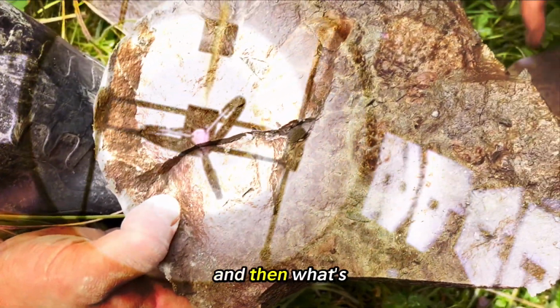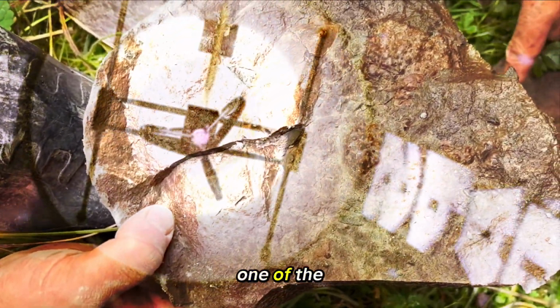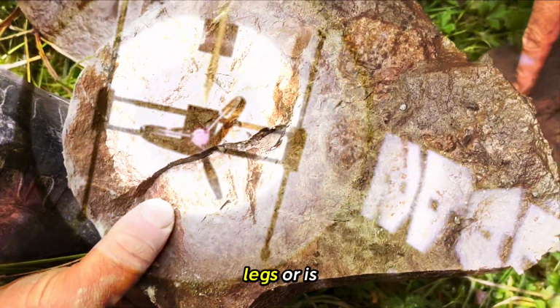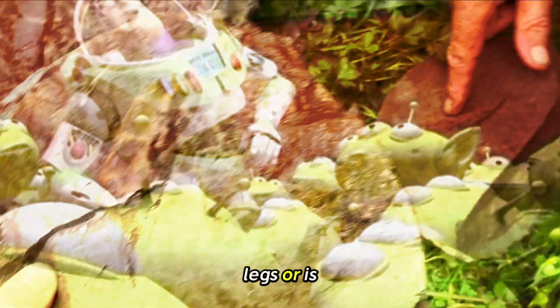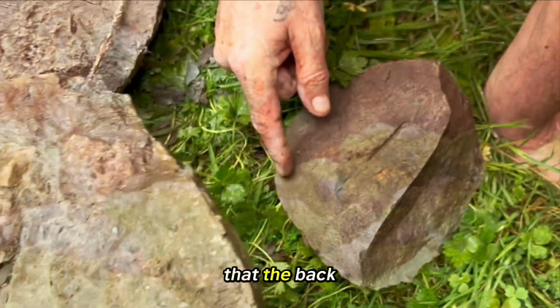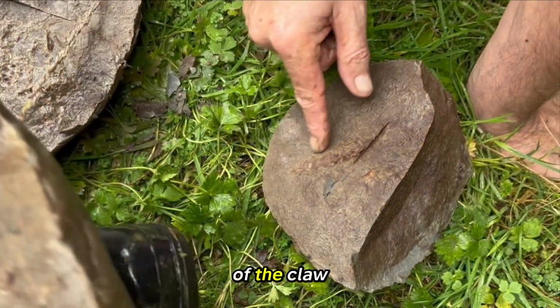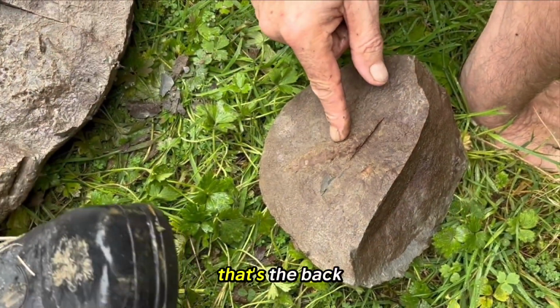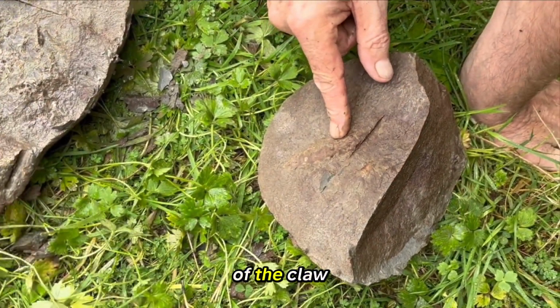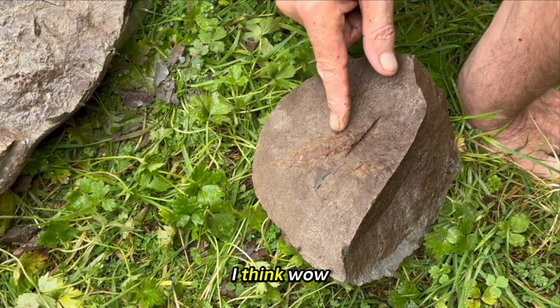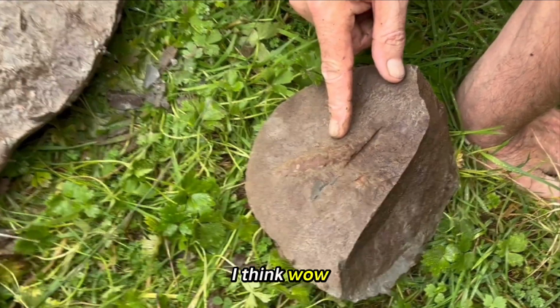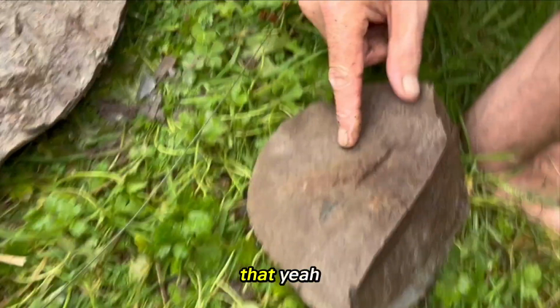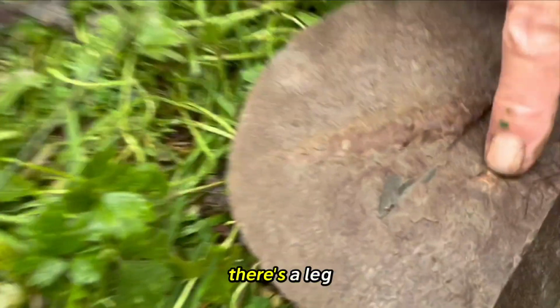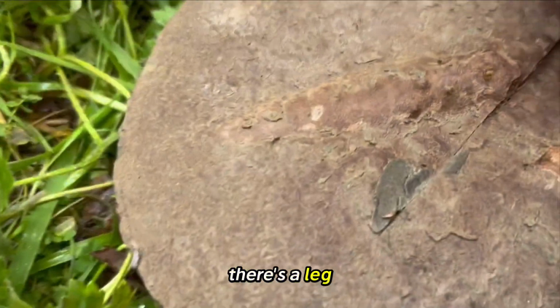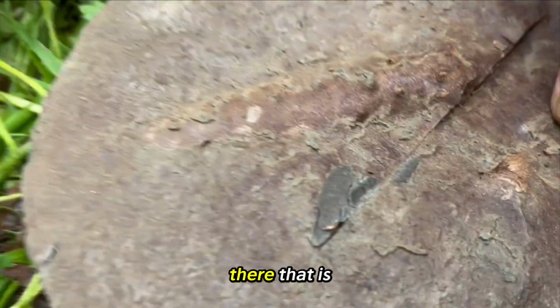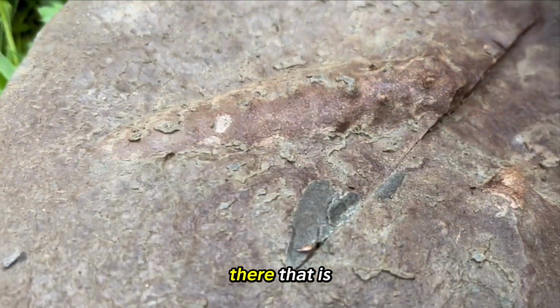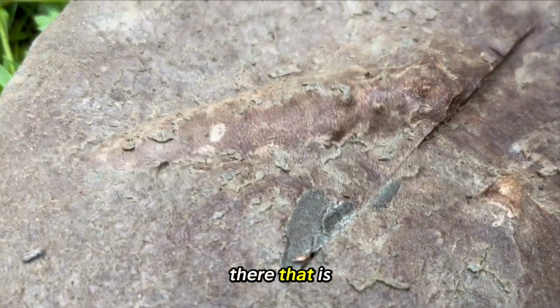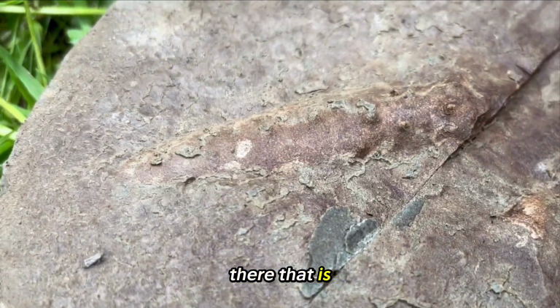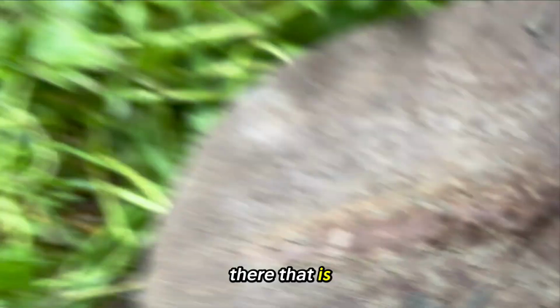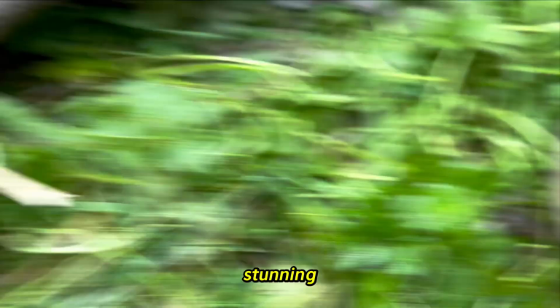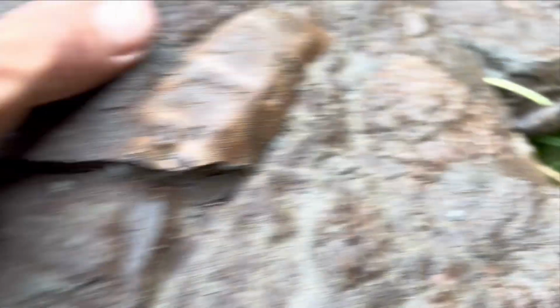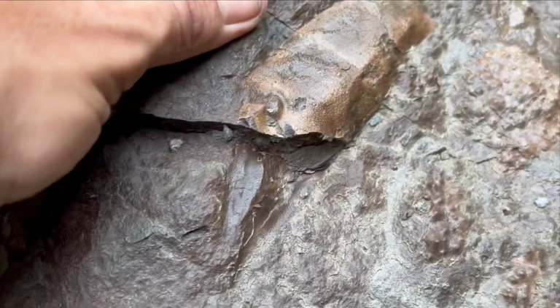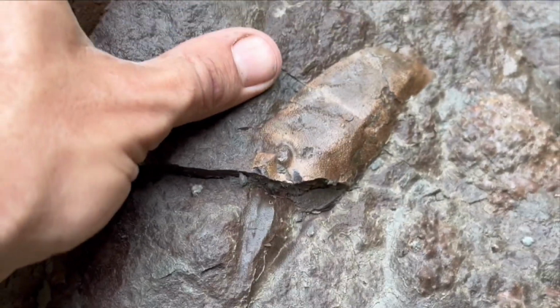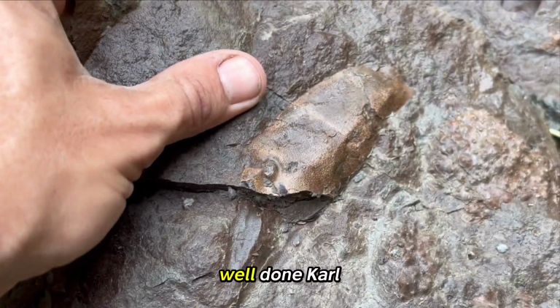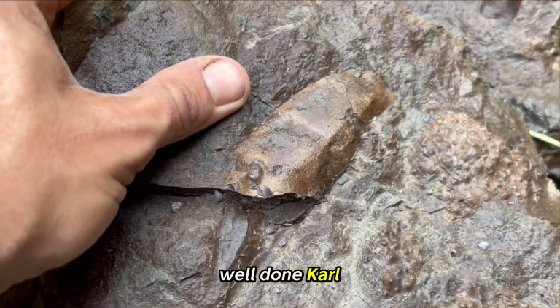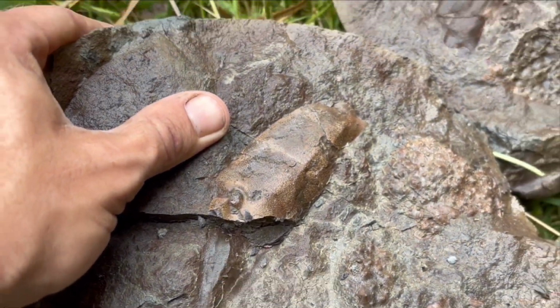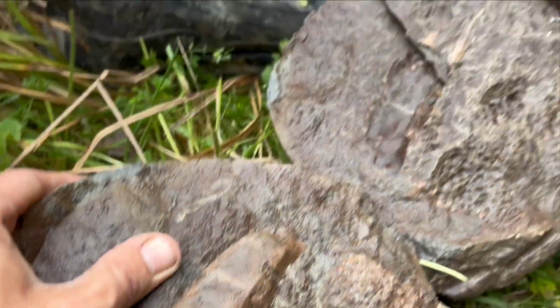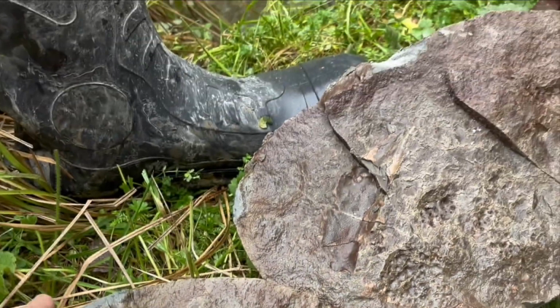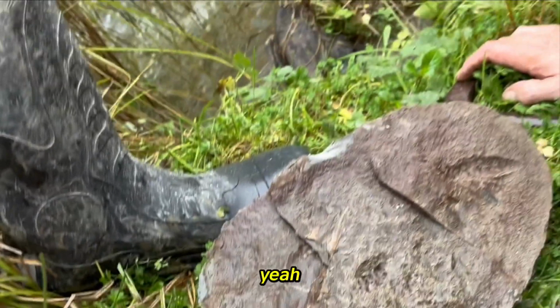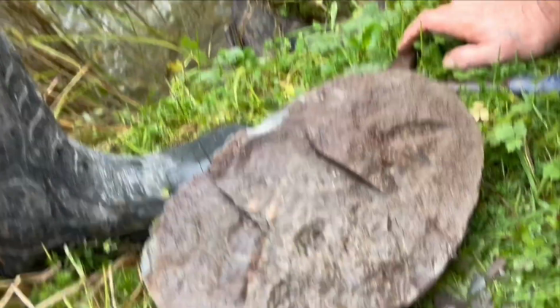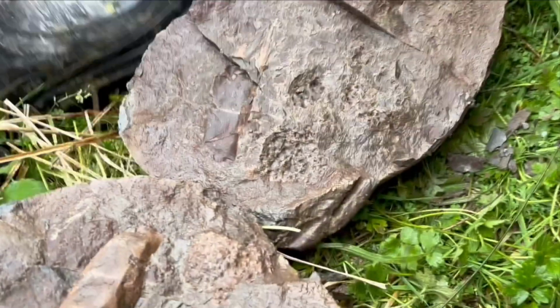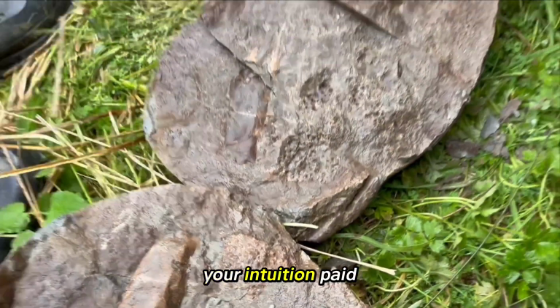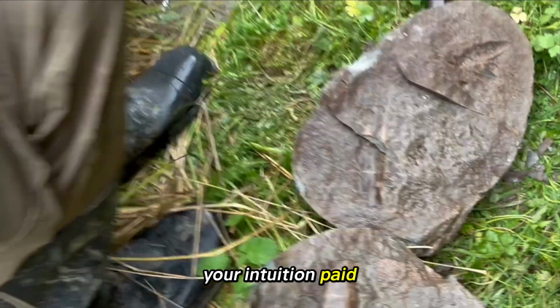Wow, what's this one on the legs? Or is that the back of the claw? That's the back of the claw, I think. Wow. Yeah, there's the leg there. That is stunning, mate. Let's see — for reference of the claw. Well done, Carl. Your intuition paid off, mate.